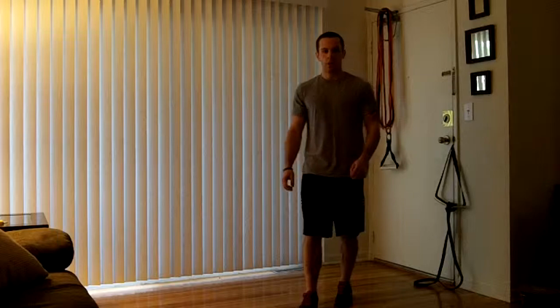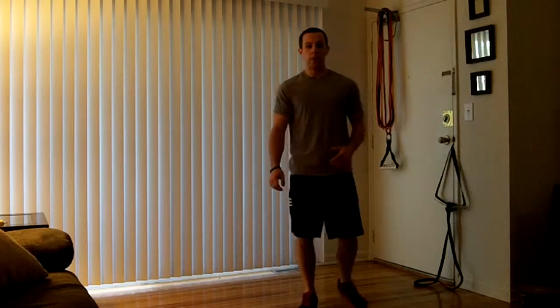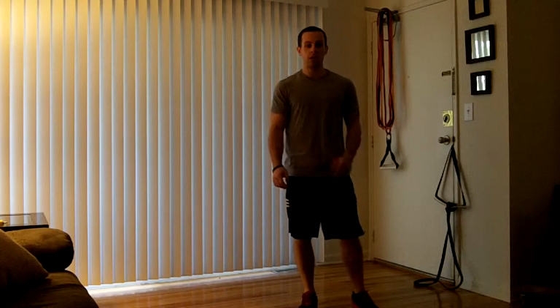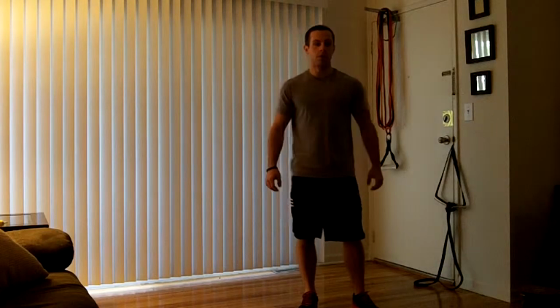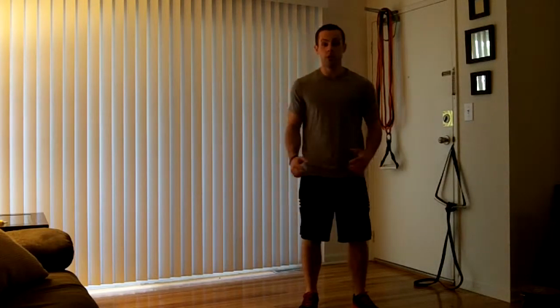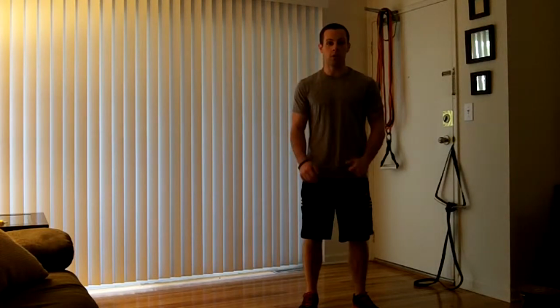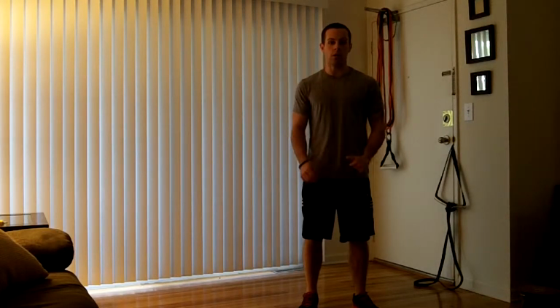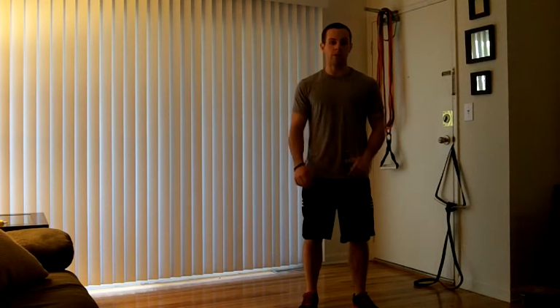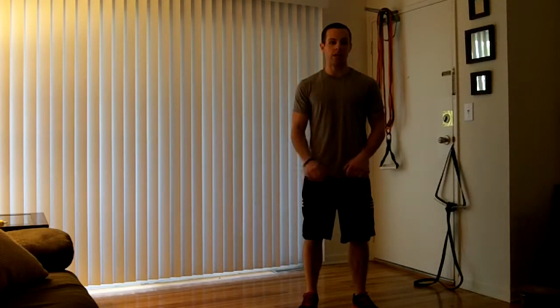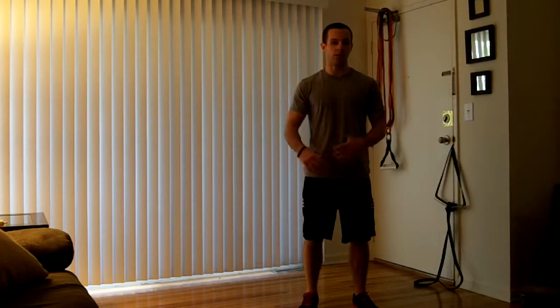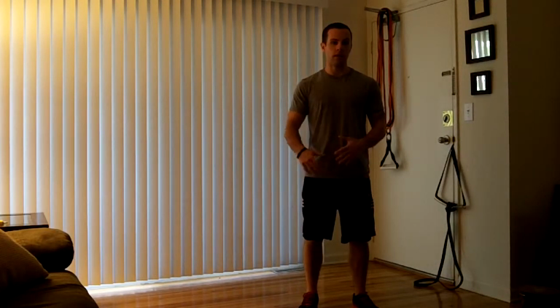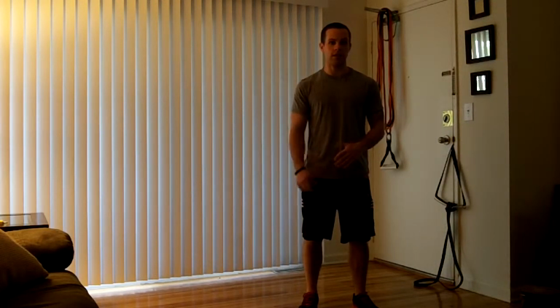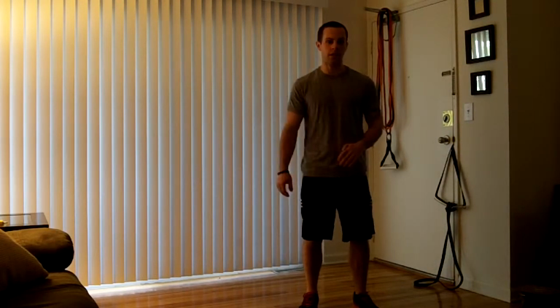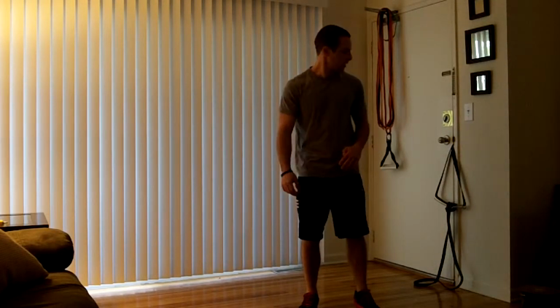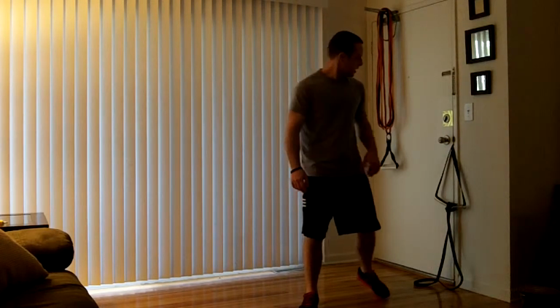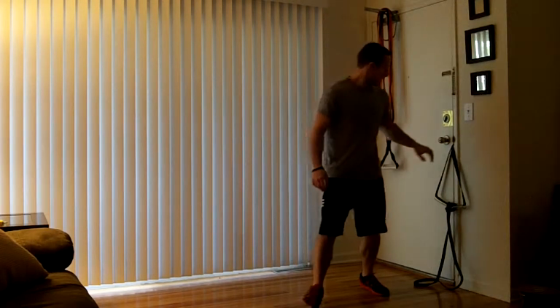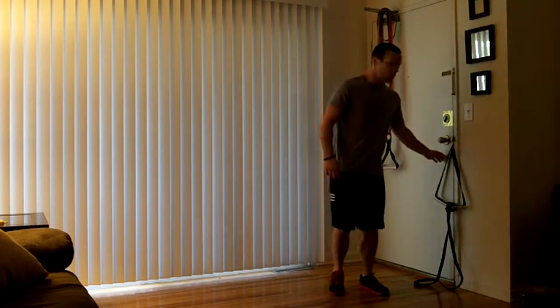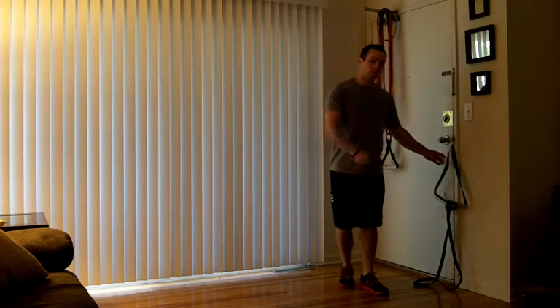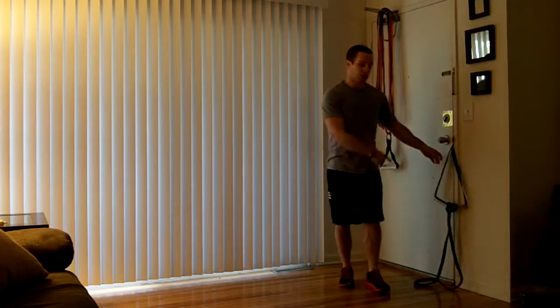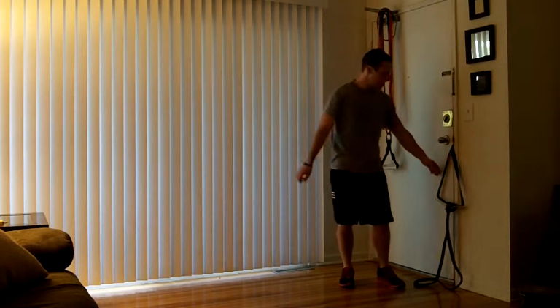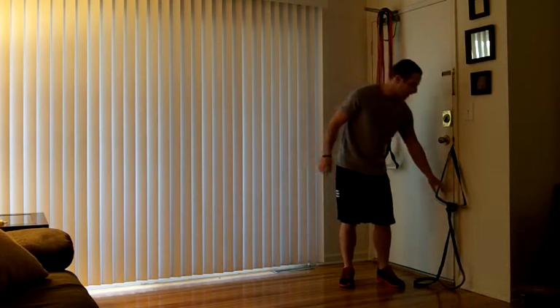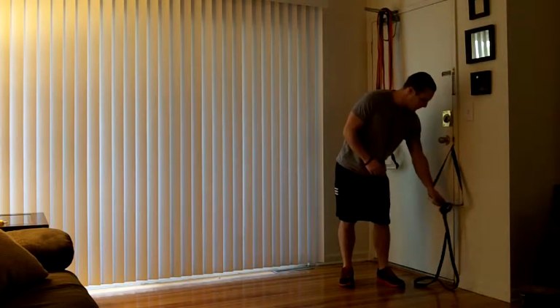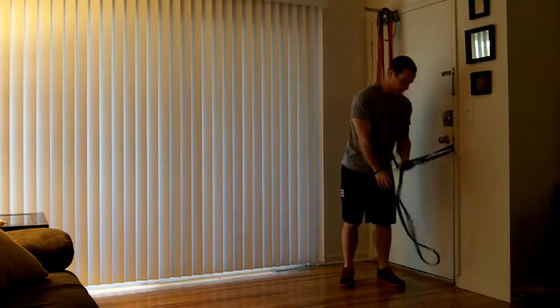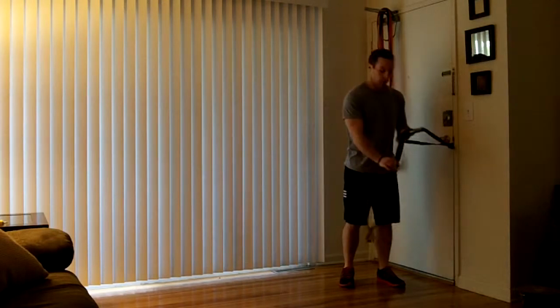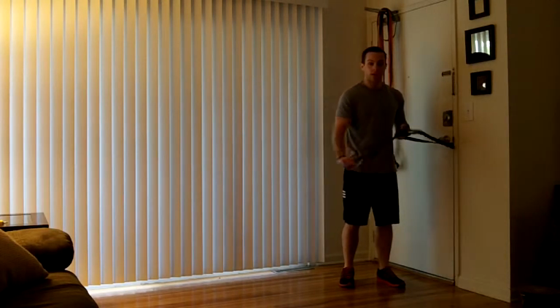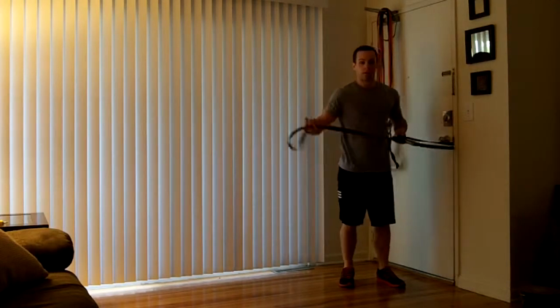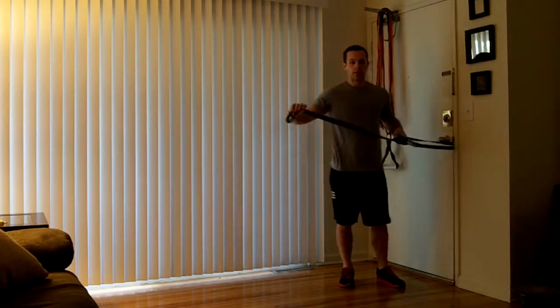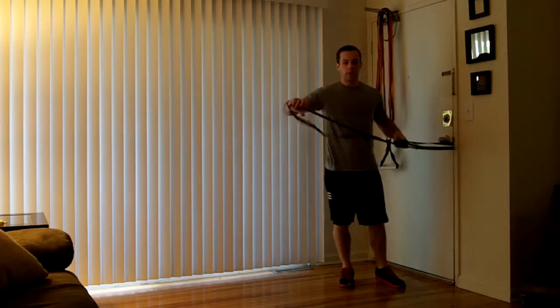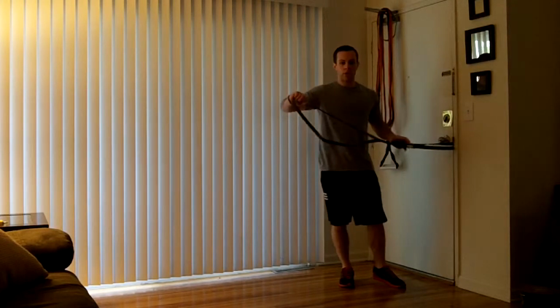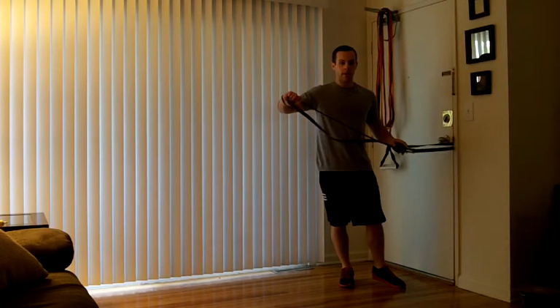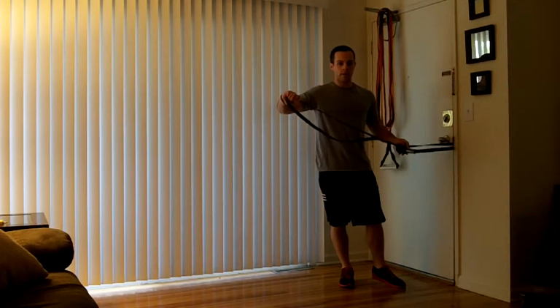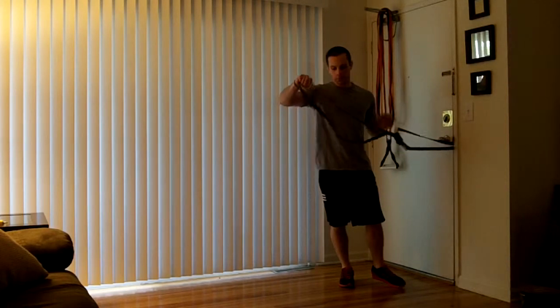Power skips — a really good cardio exercise you can do right inside your house. Door attachment set up. You'll definitely want a stronger band on this one.